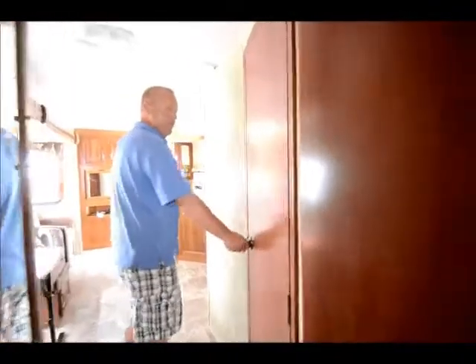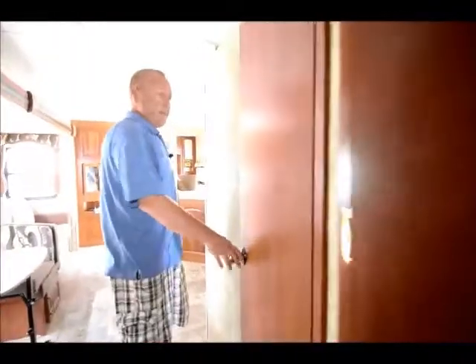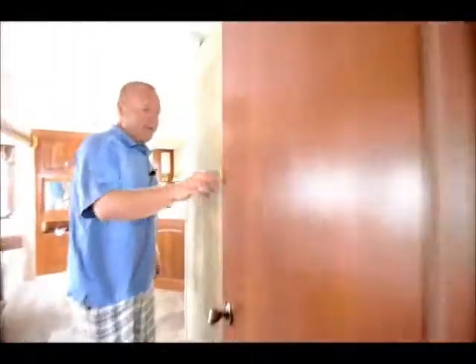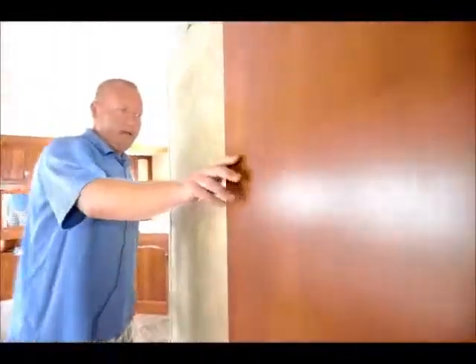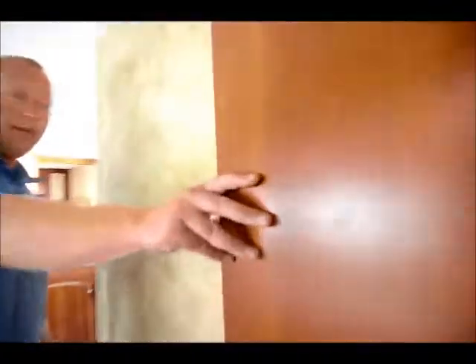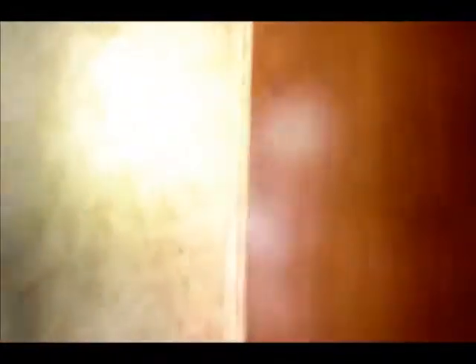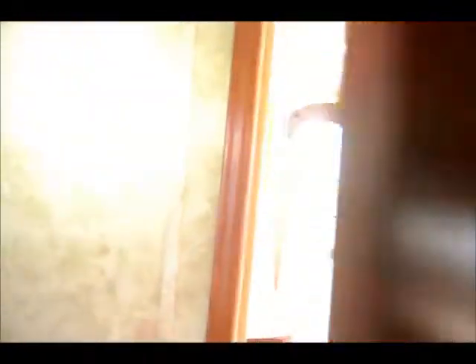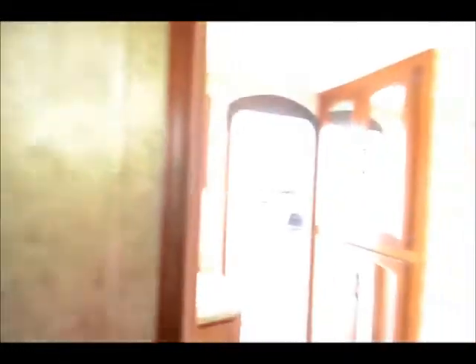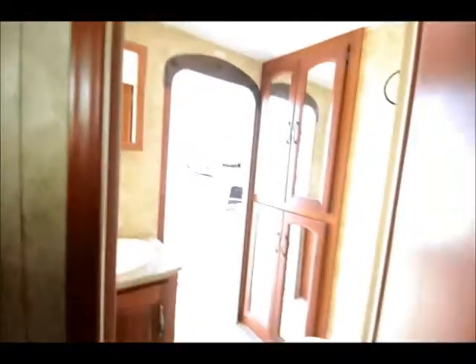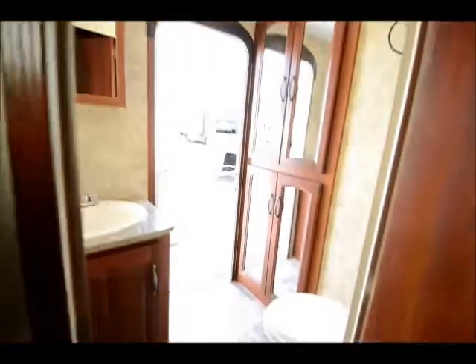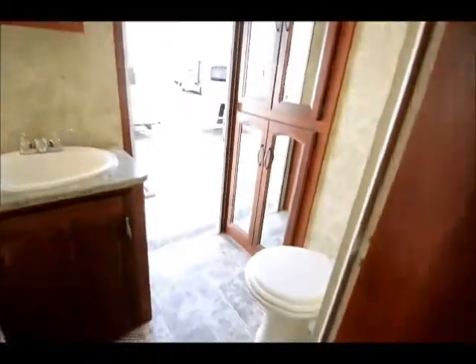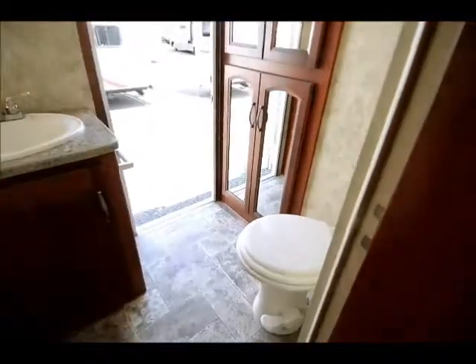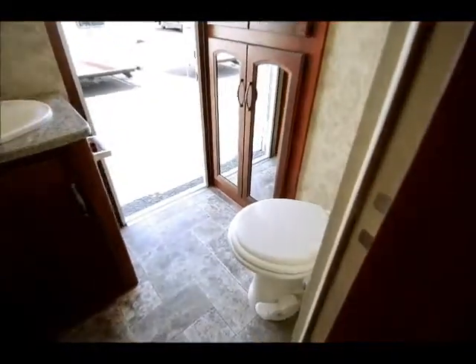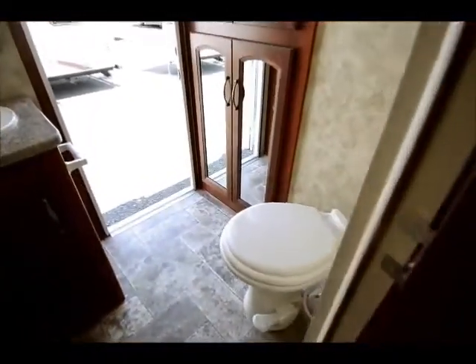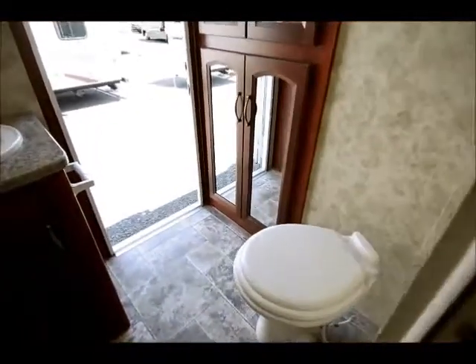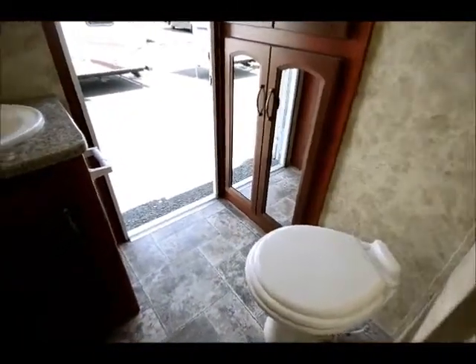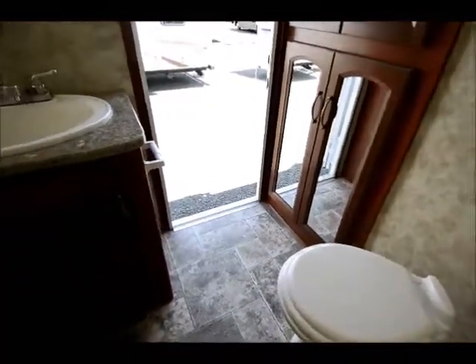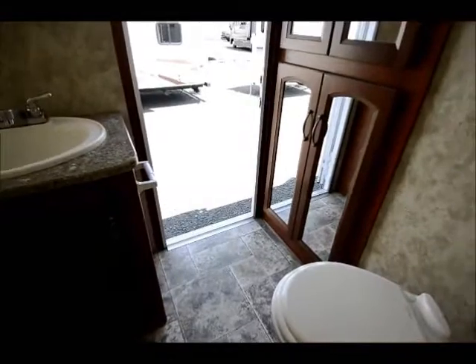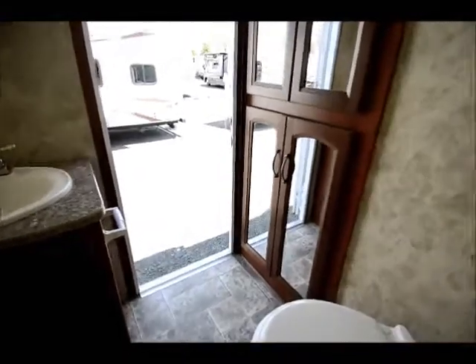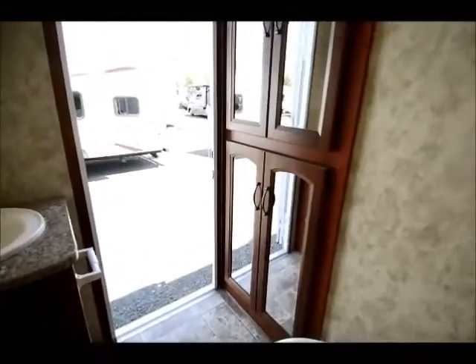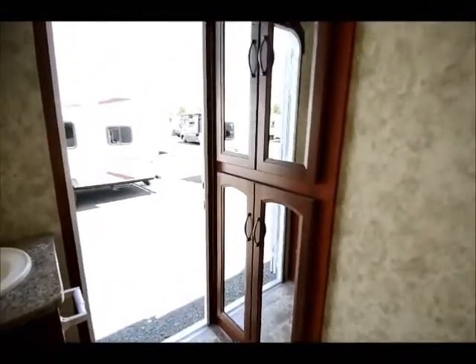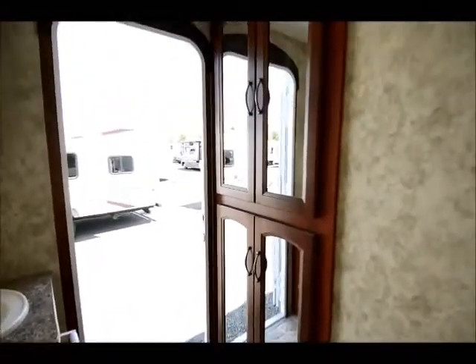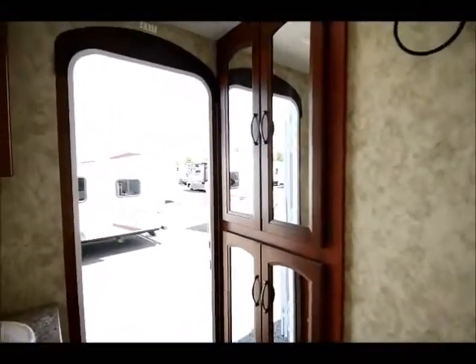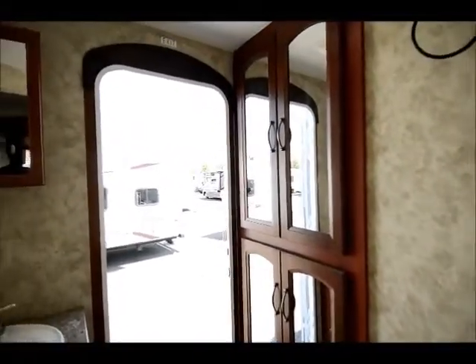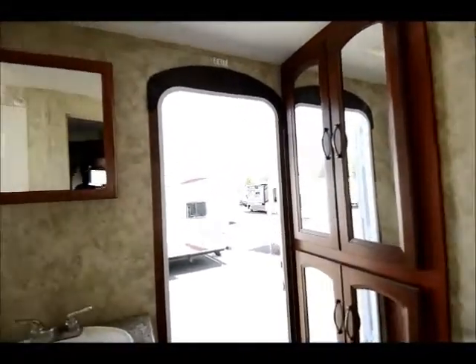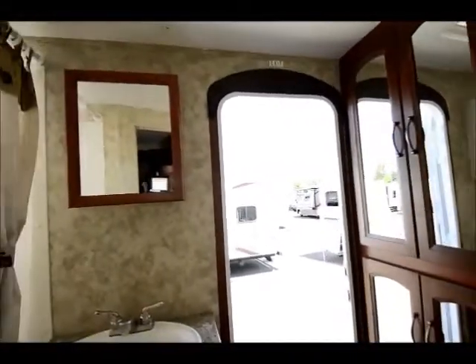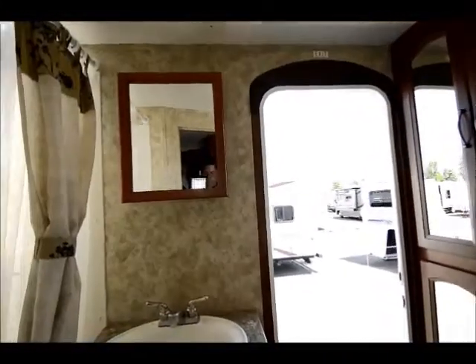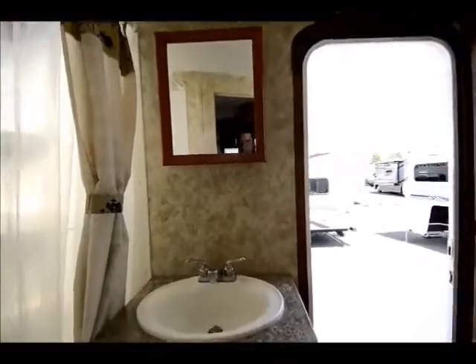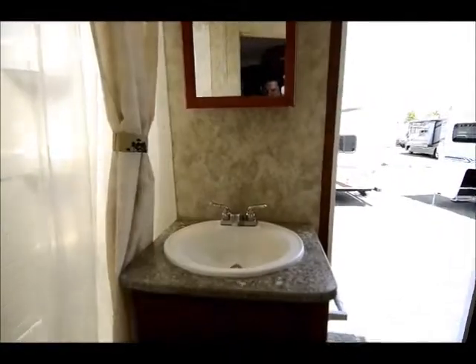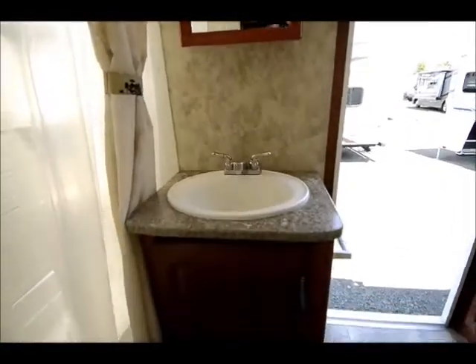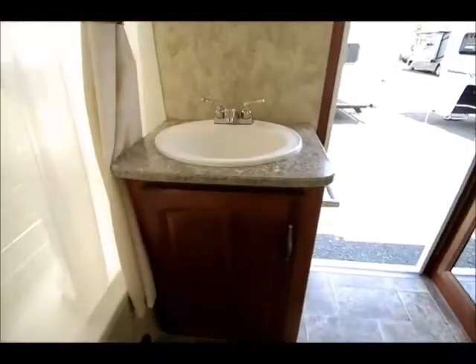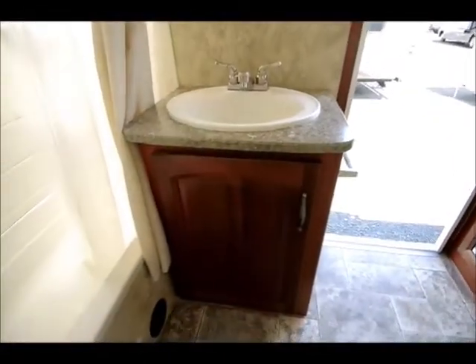Moving into the bathroom, you can see two huge closets right there off to the right, a porcelain toilet — not a plastic one — and you can really see how big this bathroom is.